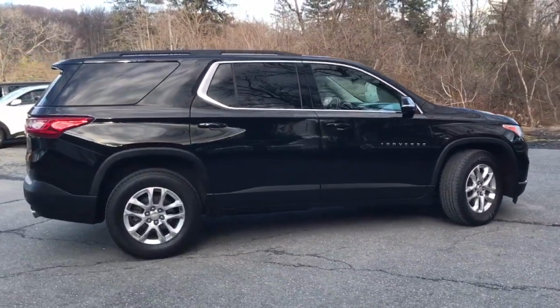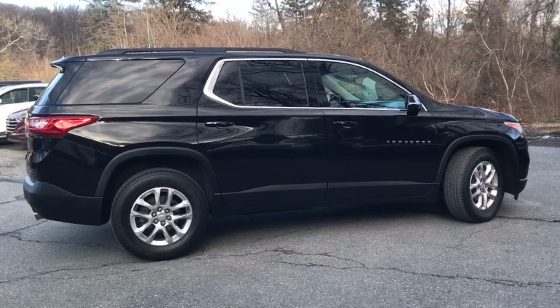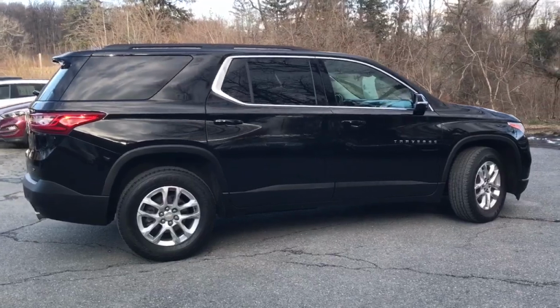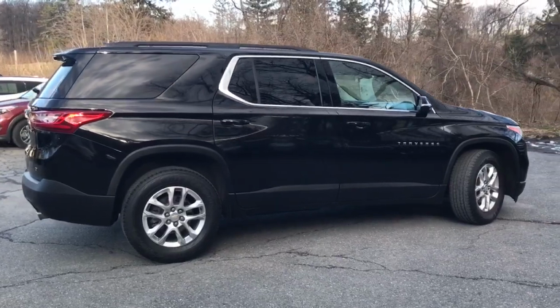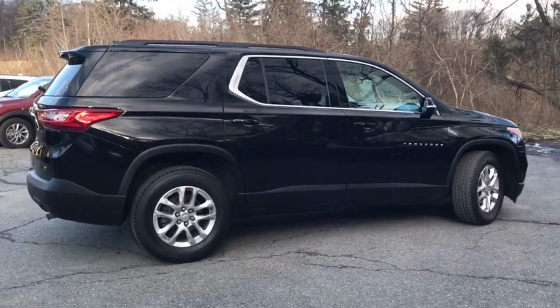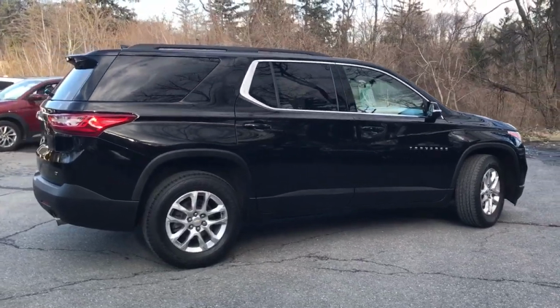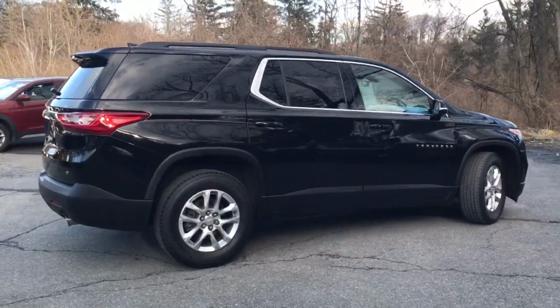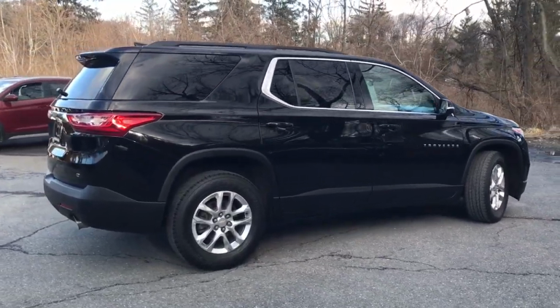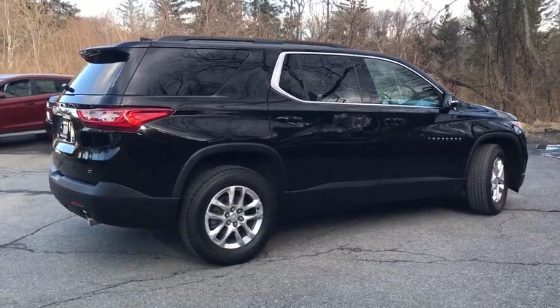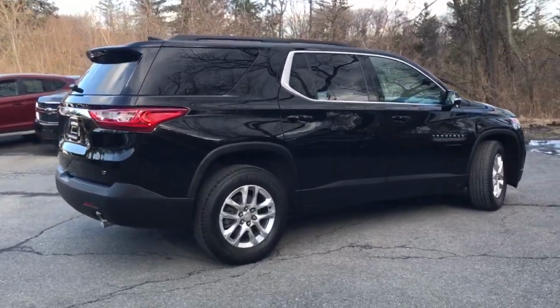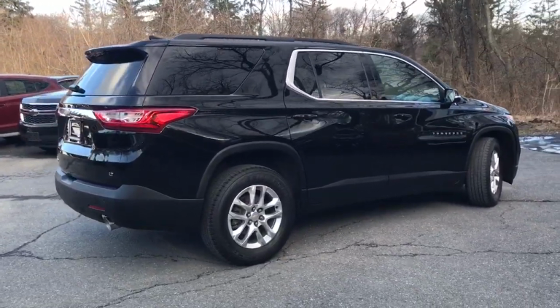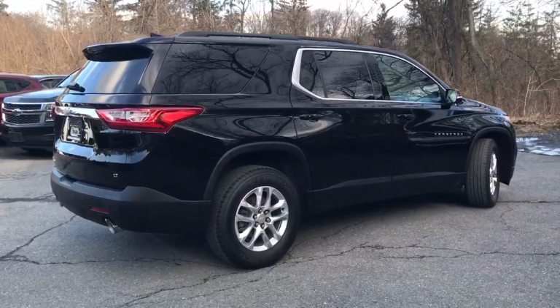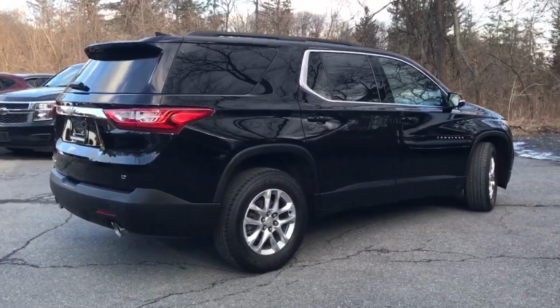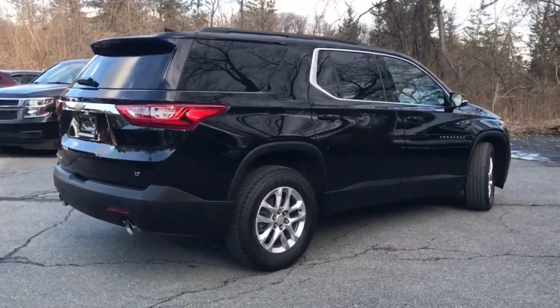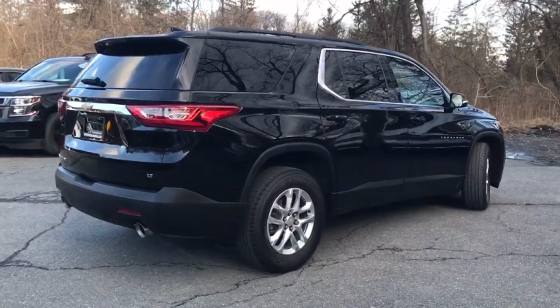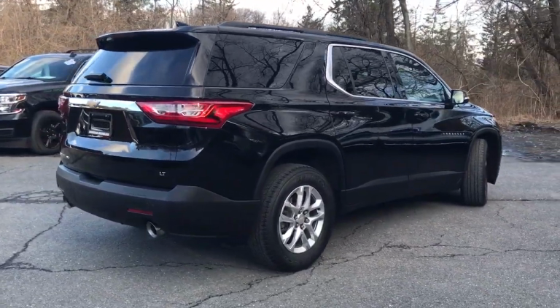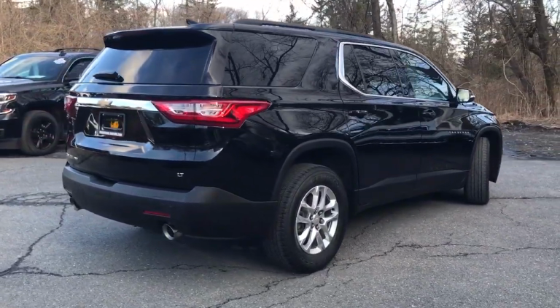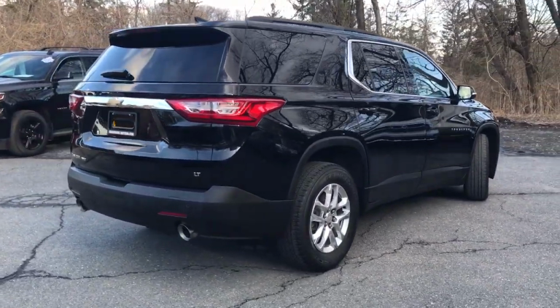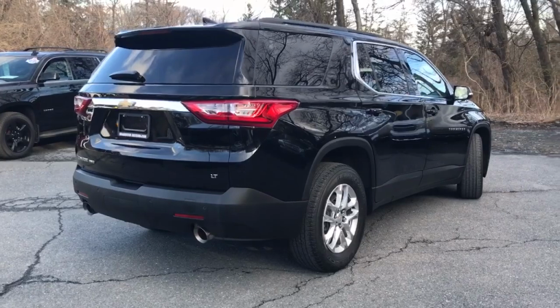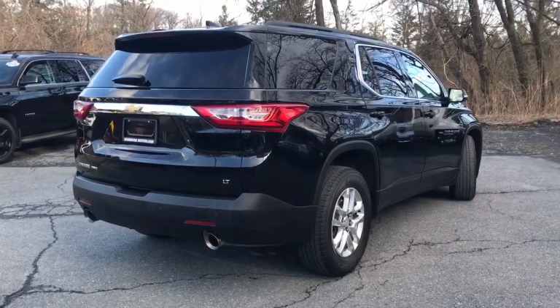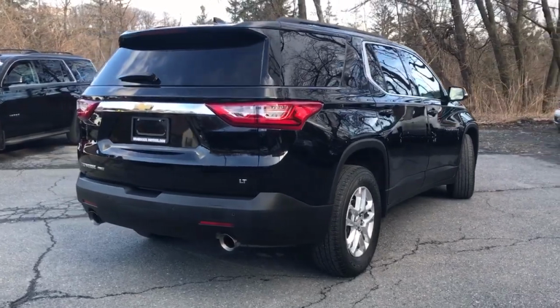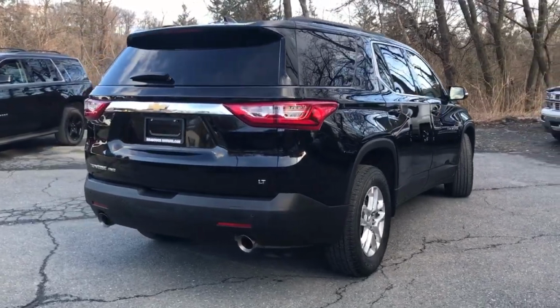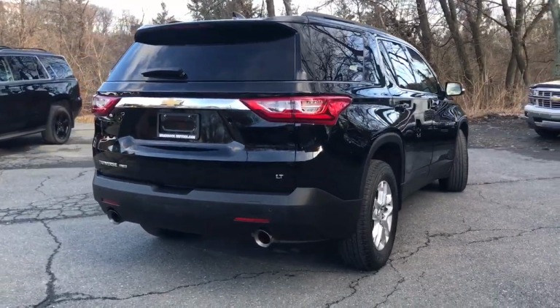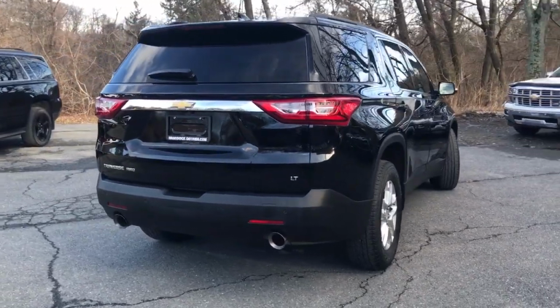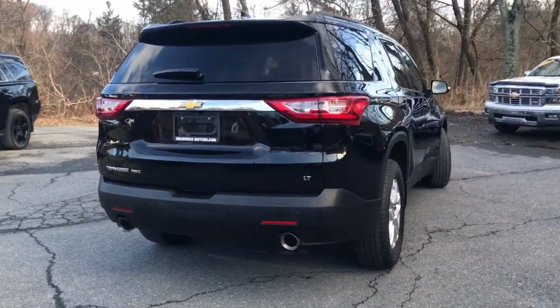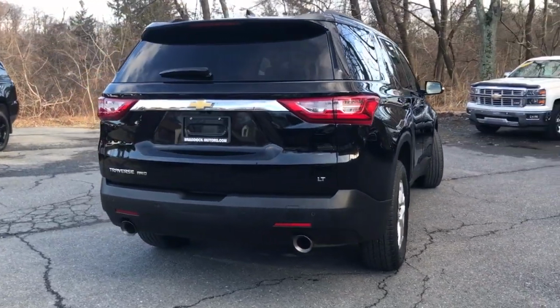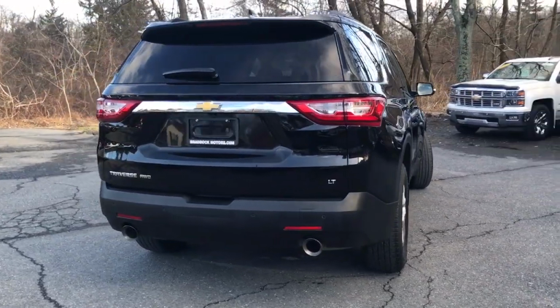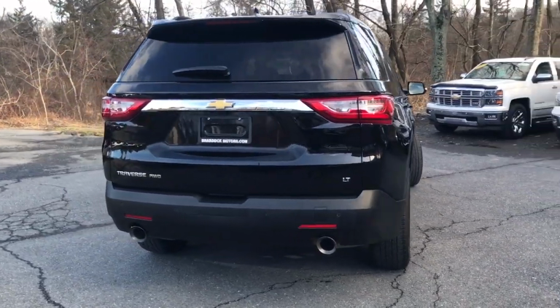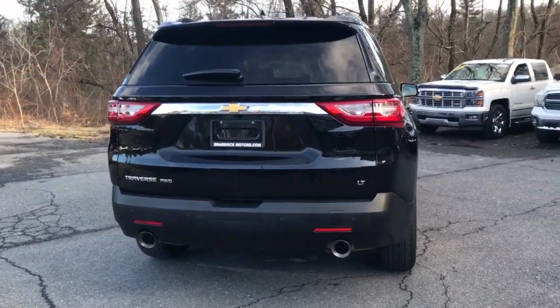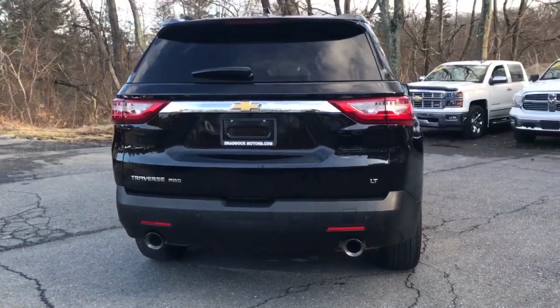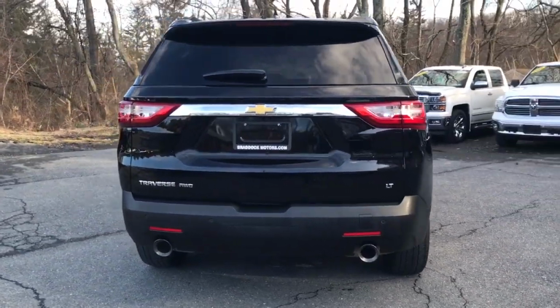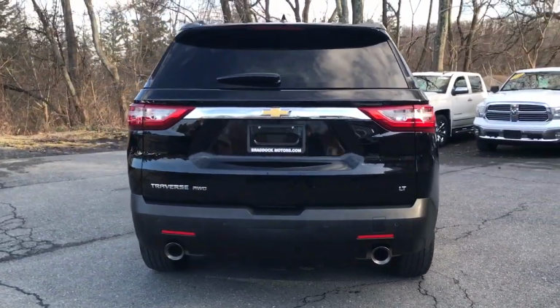The Traverse is your calm, capable refuge in a hectic world. Designed to be family-friendly with a can-do heart, its technology protects, connects, and entertains.